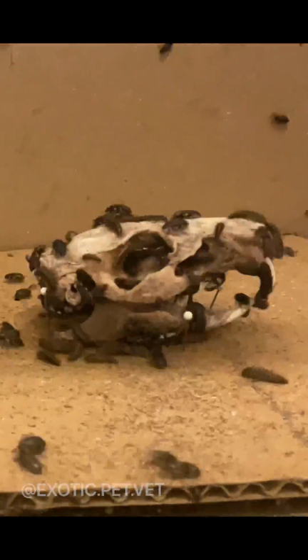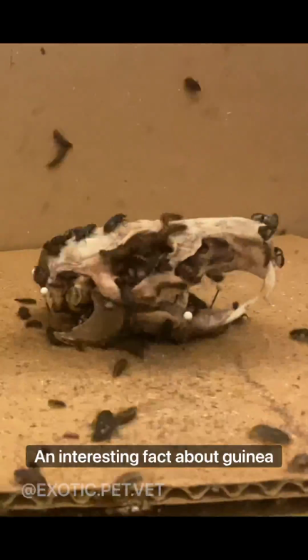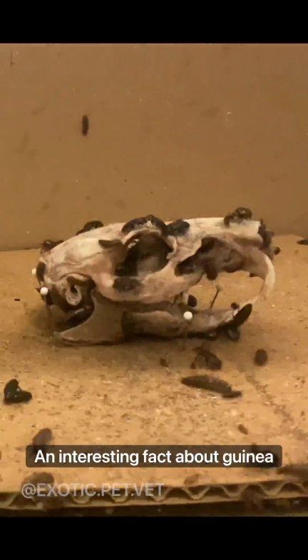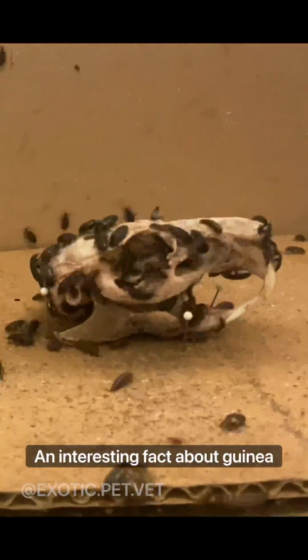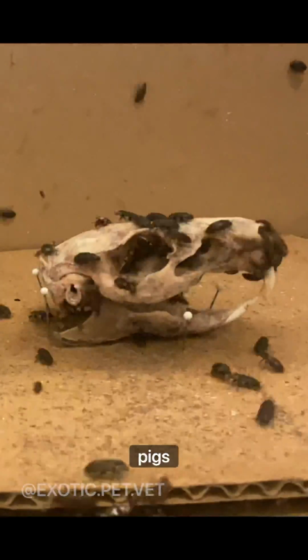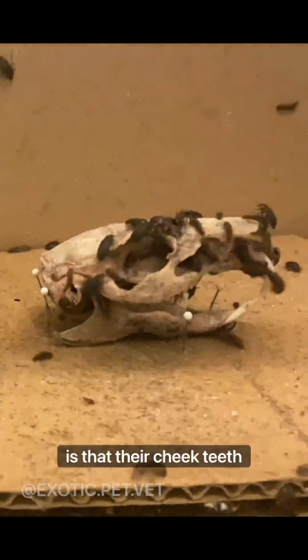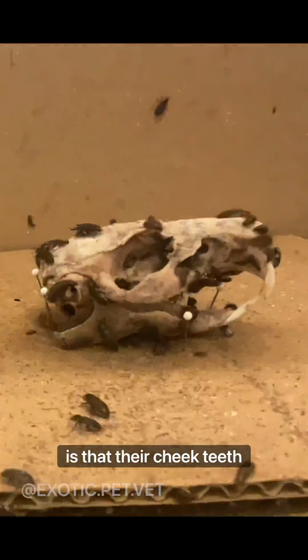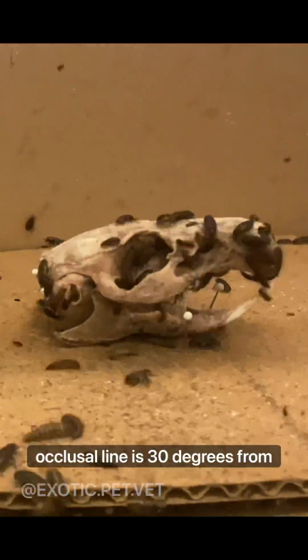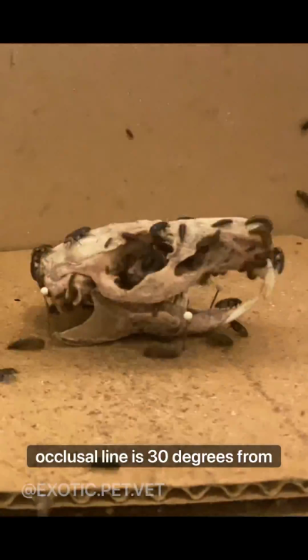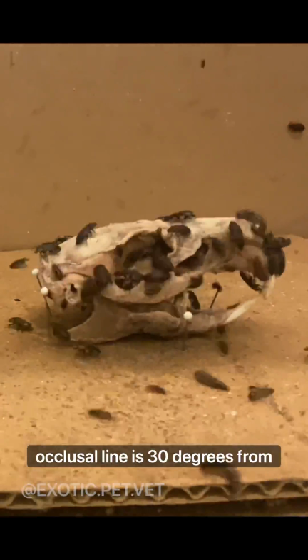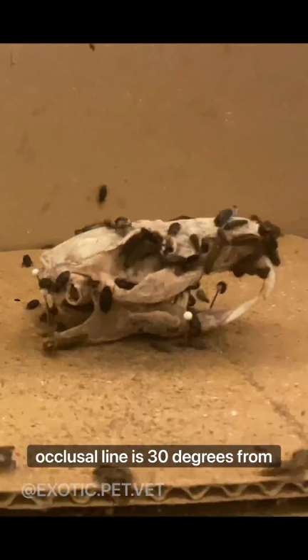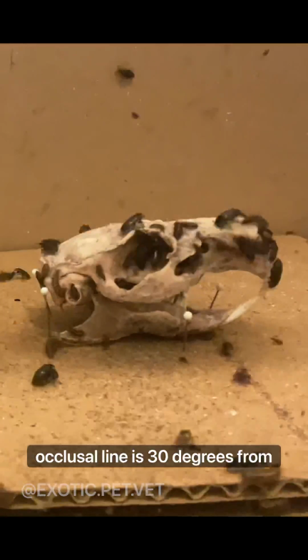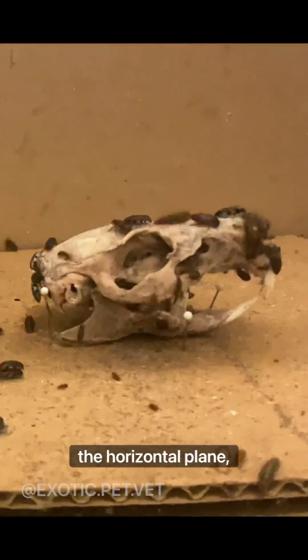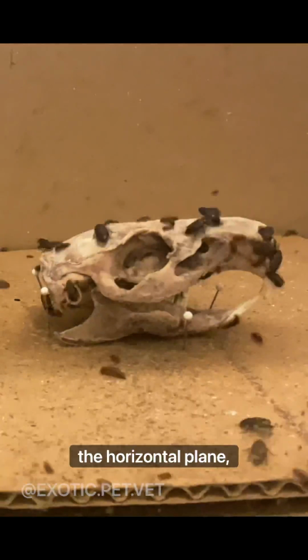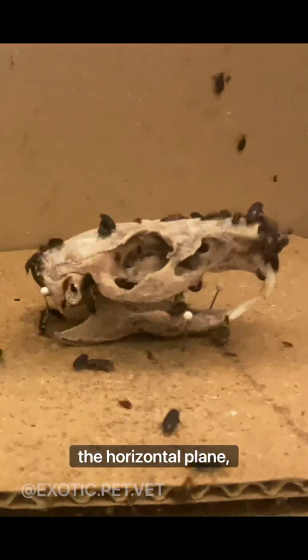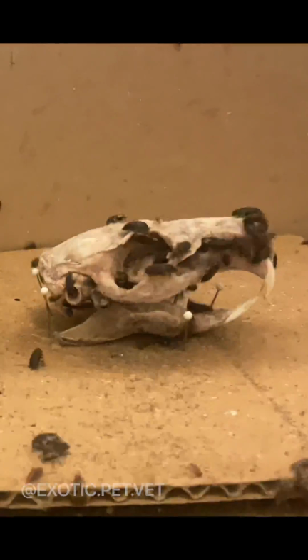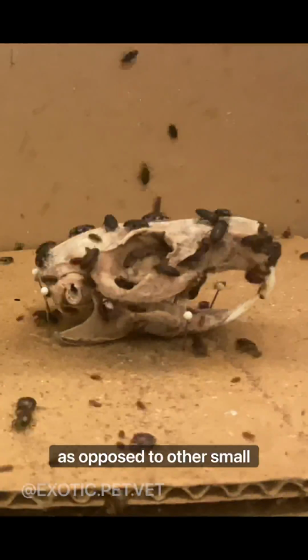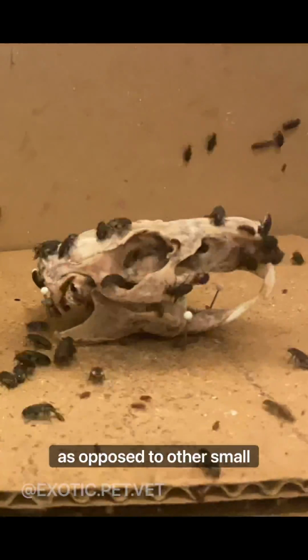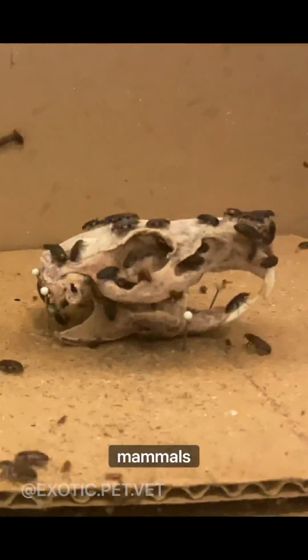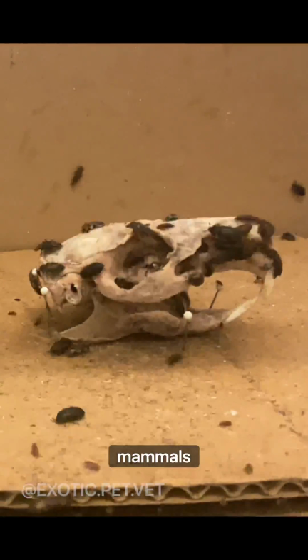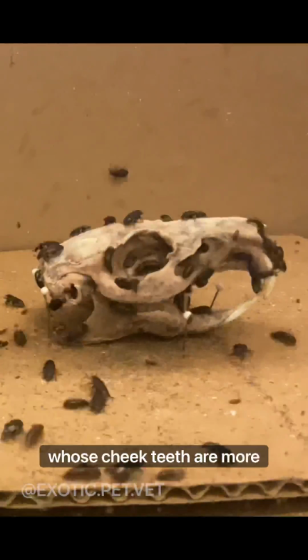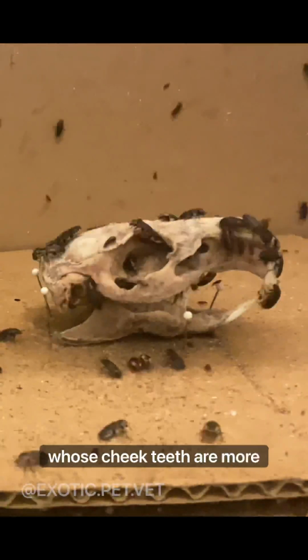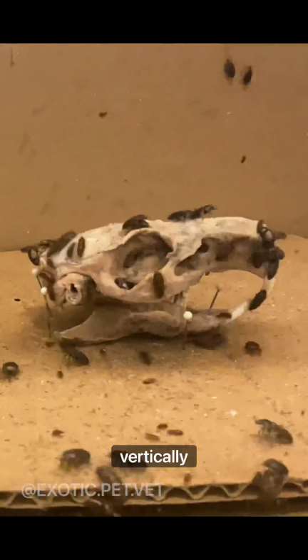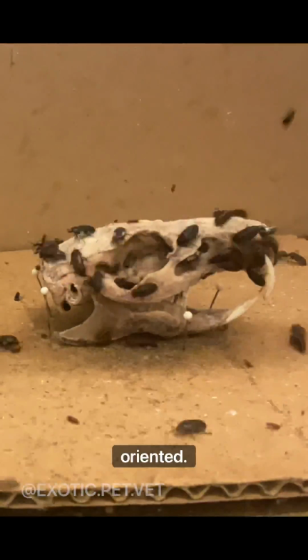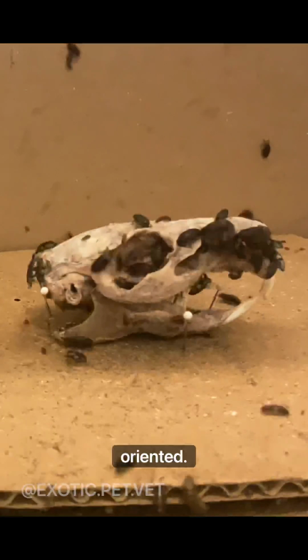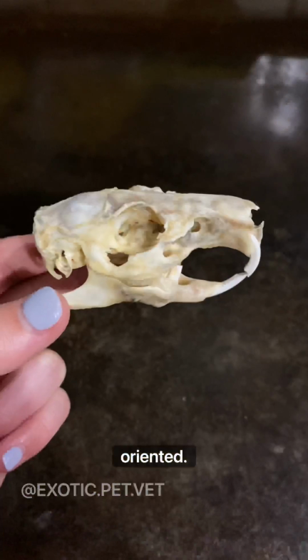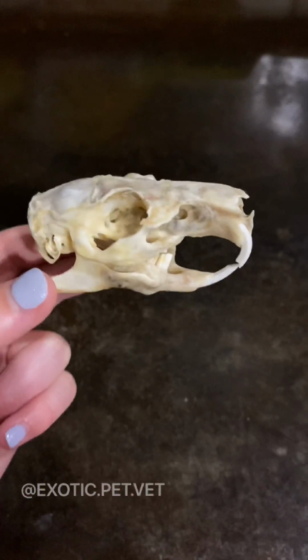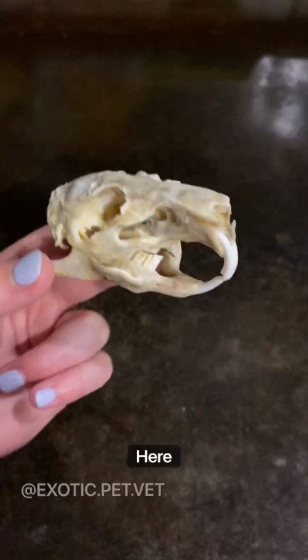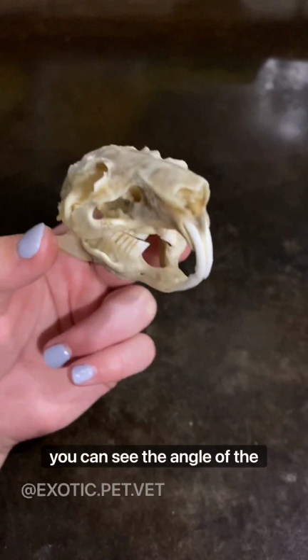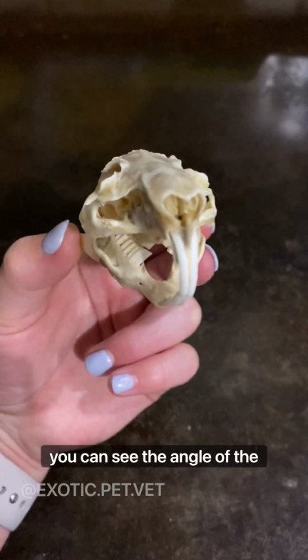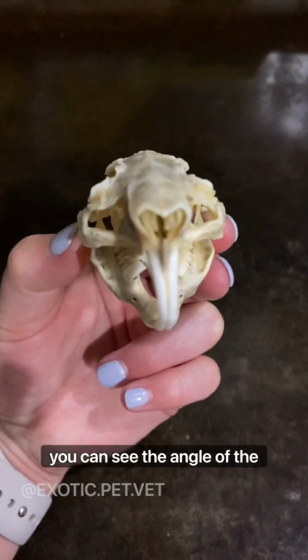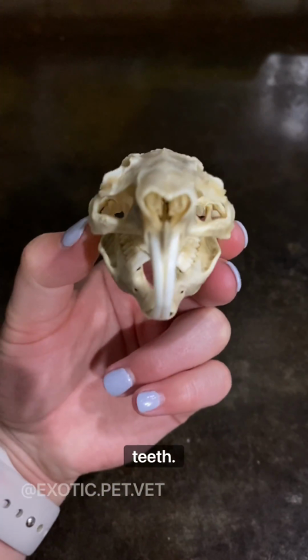An interesting fact about guinea pigs is that their cheek teeth occlusal line is 30 degrees from the horizontal plane, as opposed to other small mammals whose cheek teeth are more vertically oriented. Here you can see the angle of the cheek teeth.